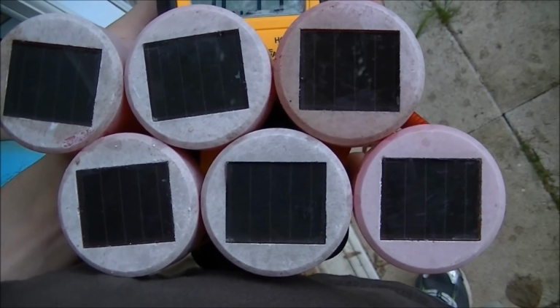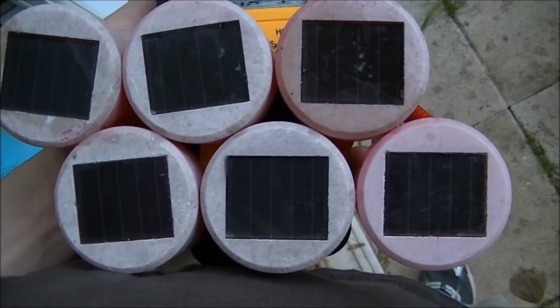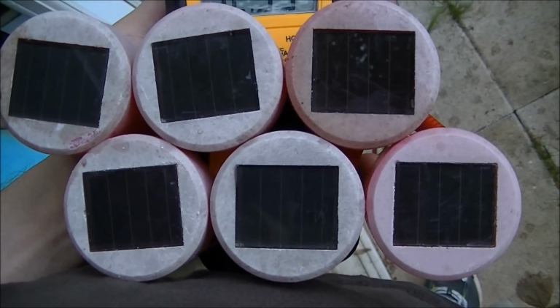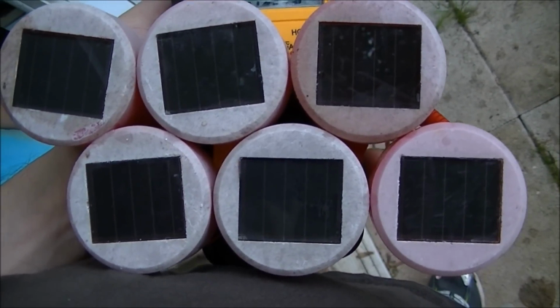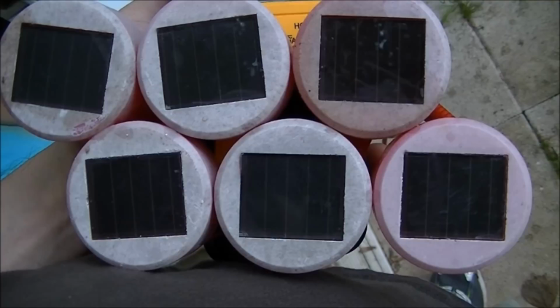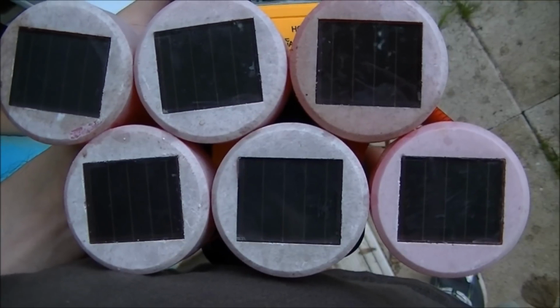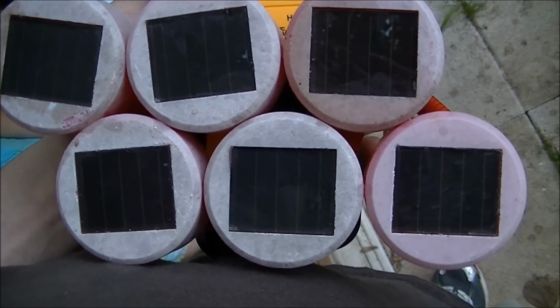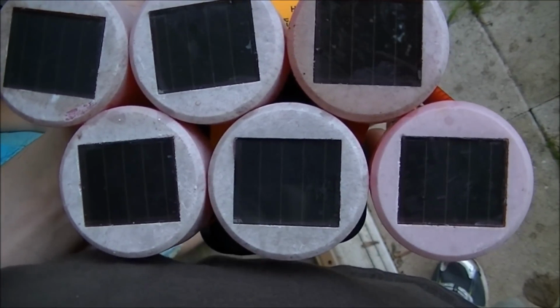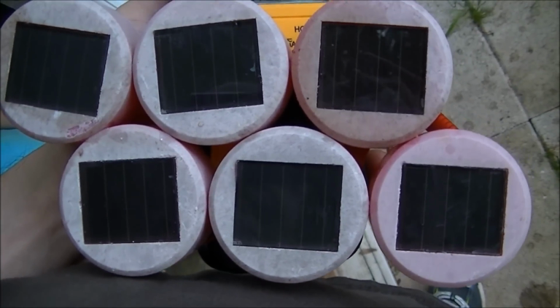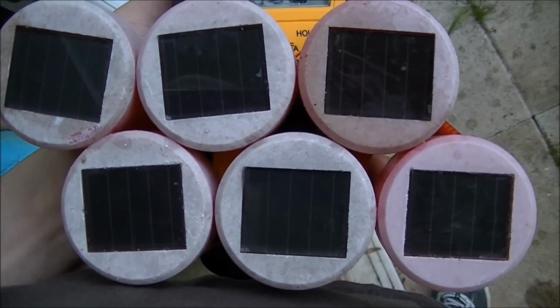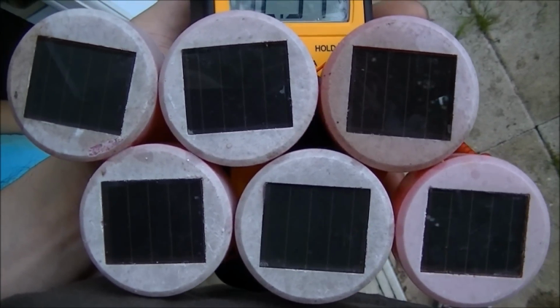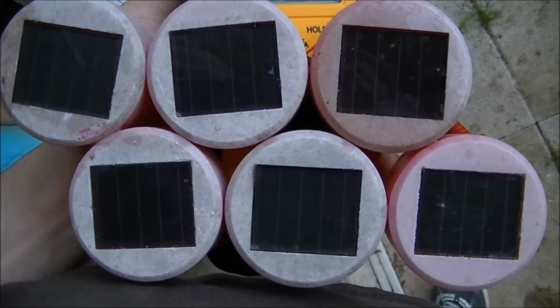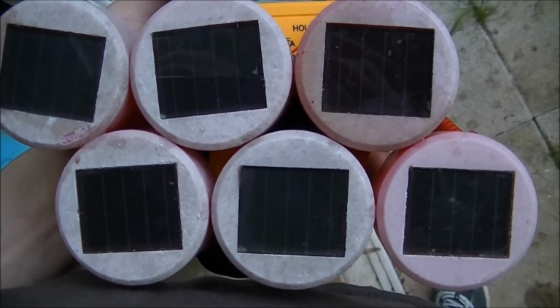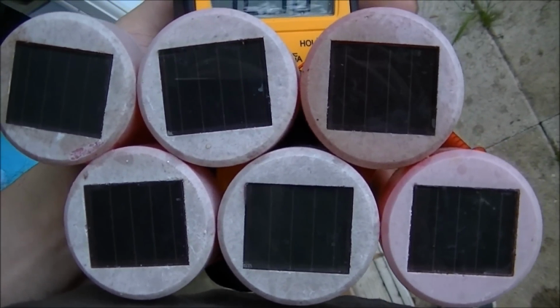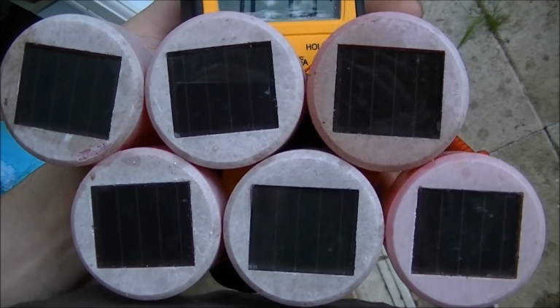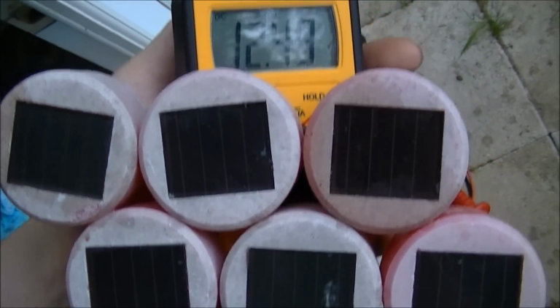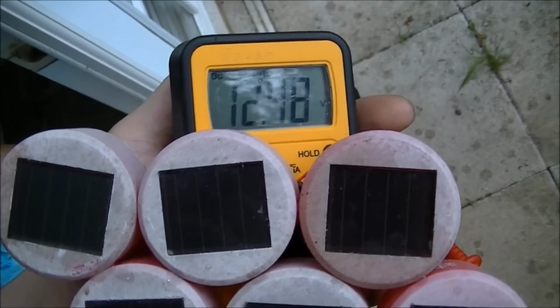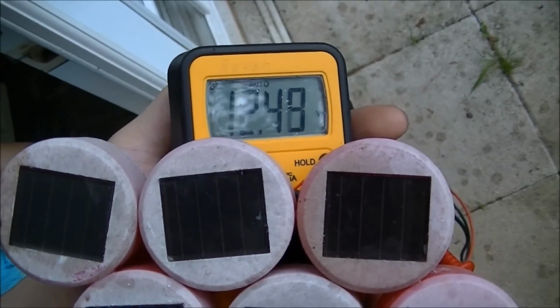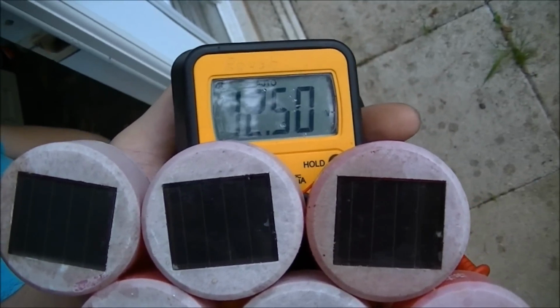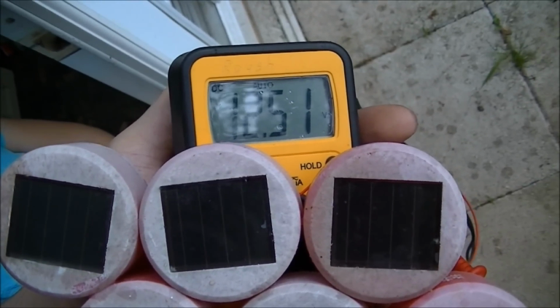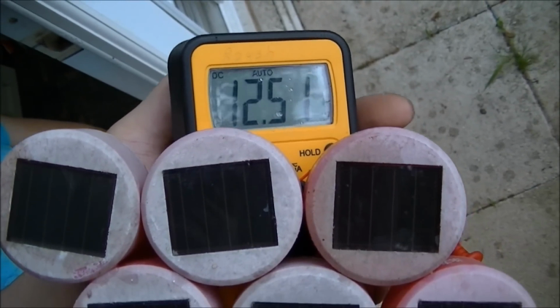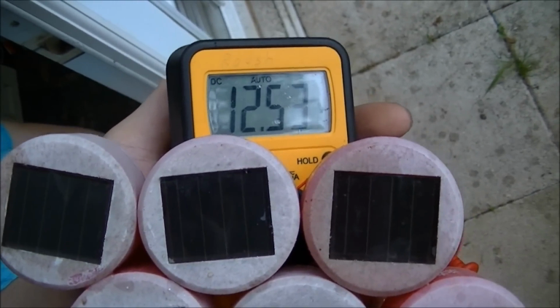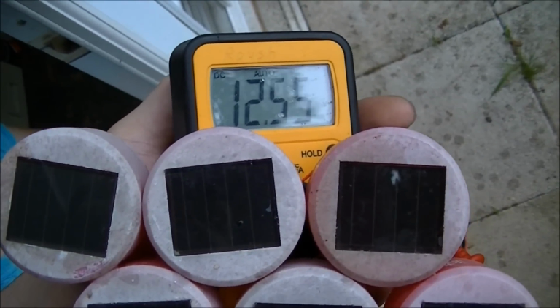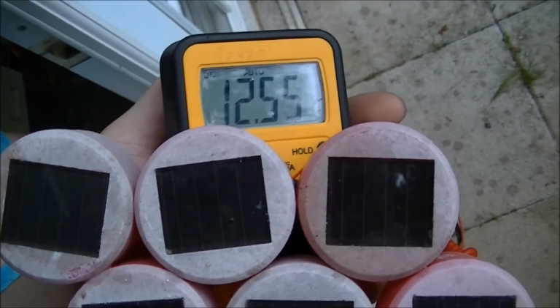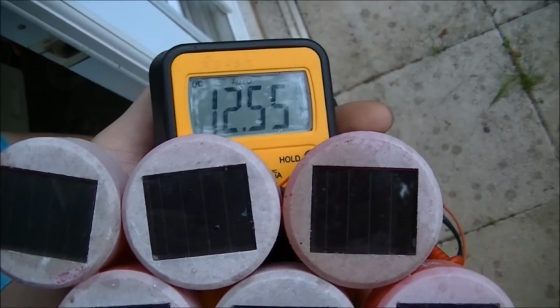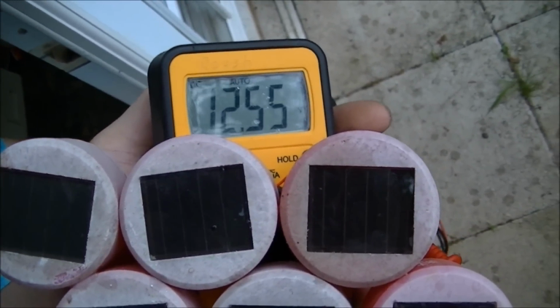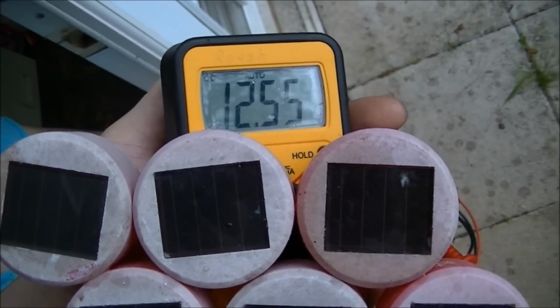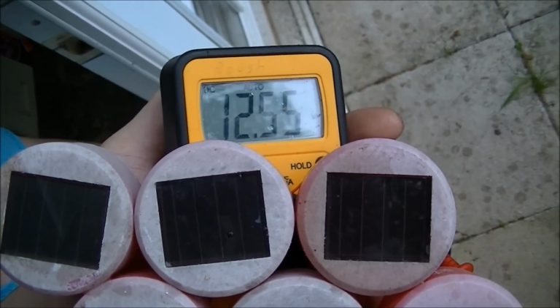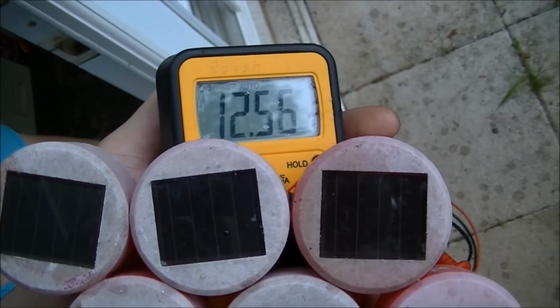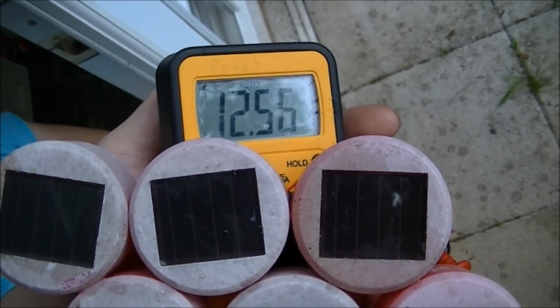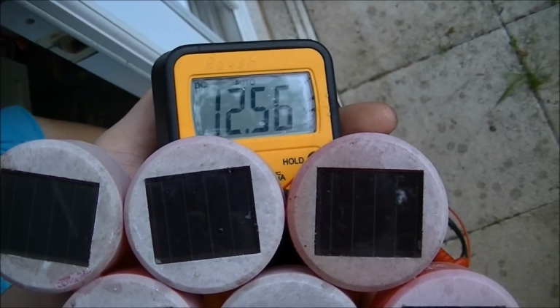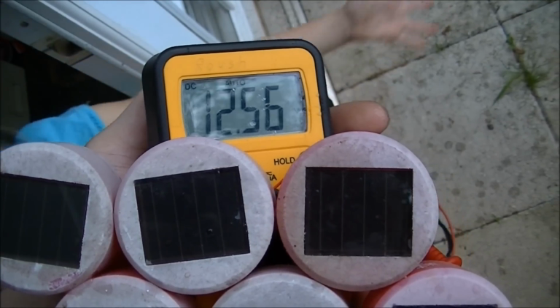I got six landscape solar panels taken apart from the lights. It is right now raining and I'm reading 12.56 volts.